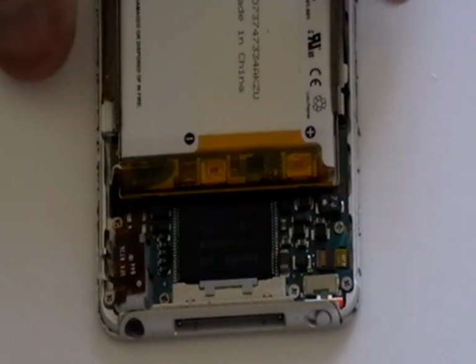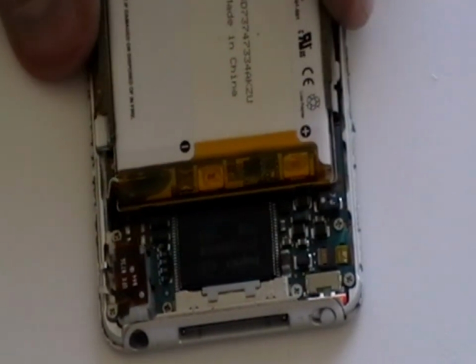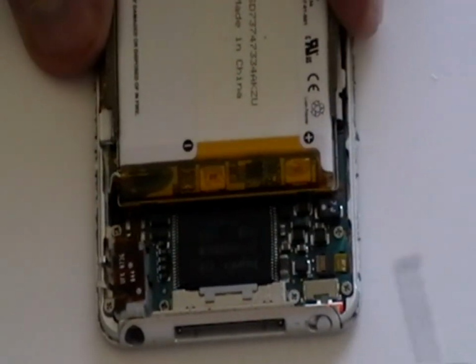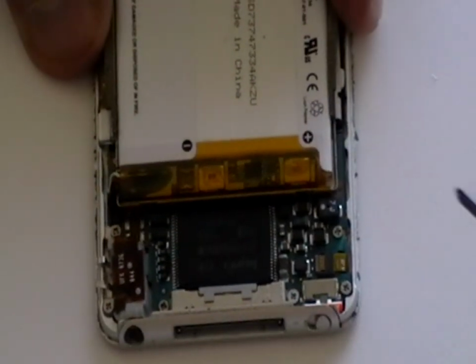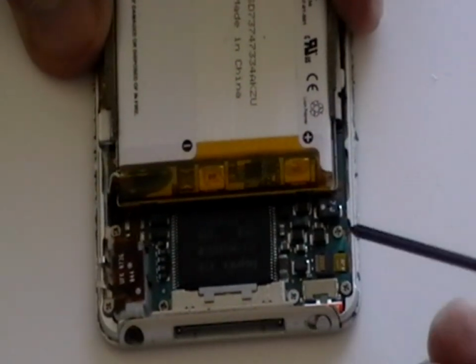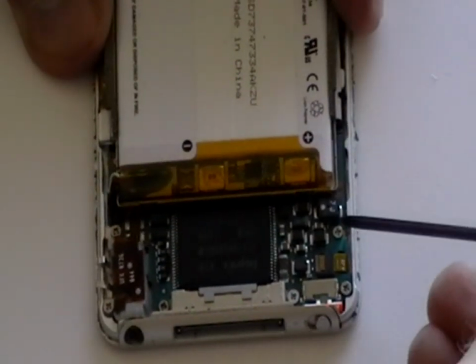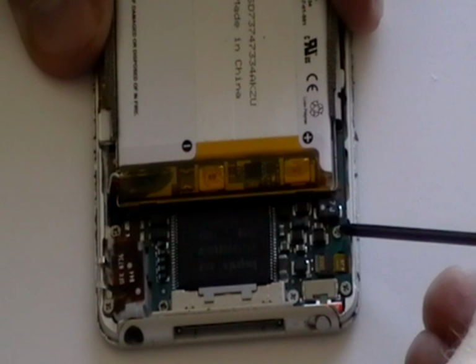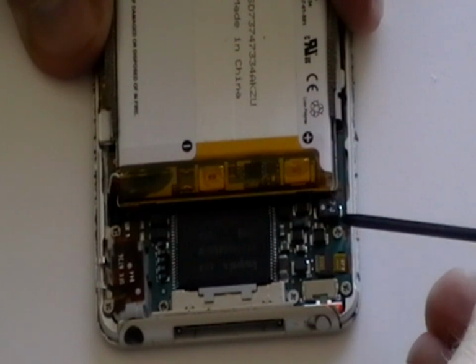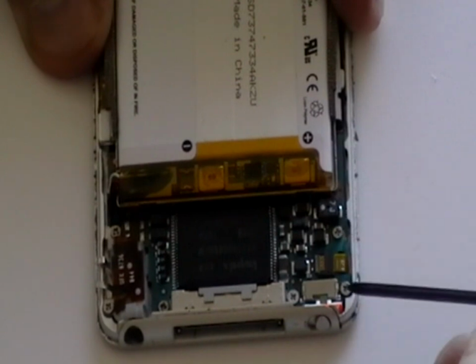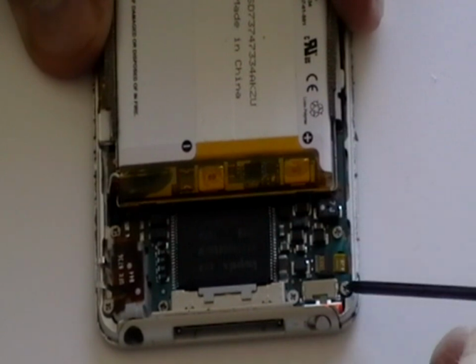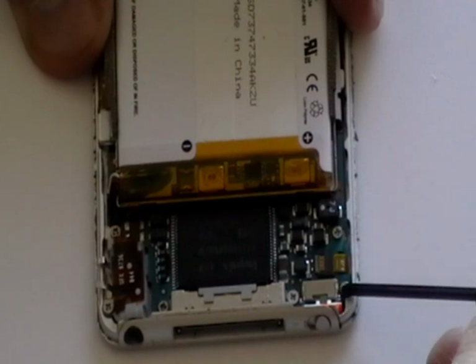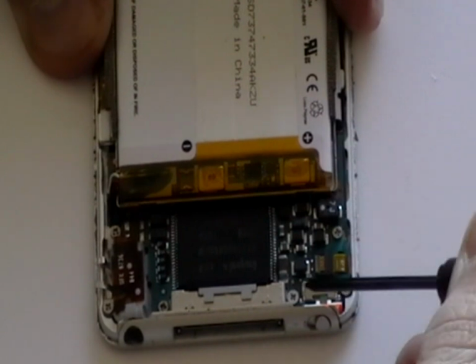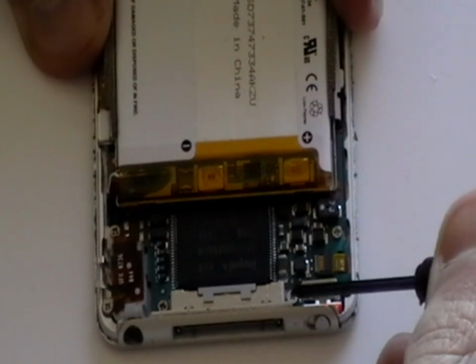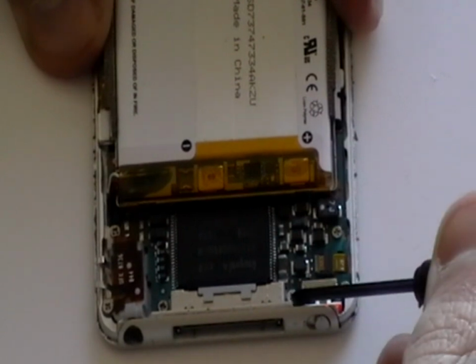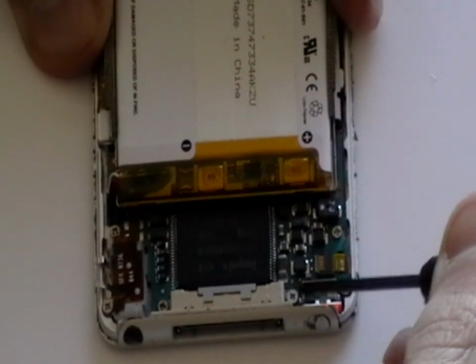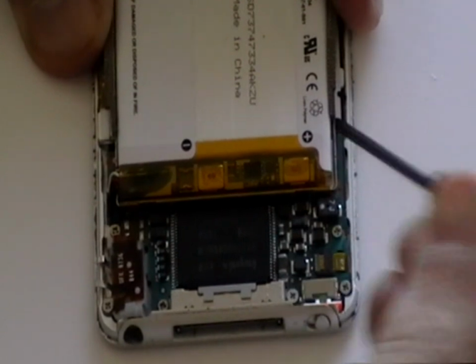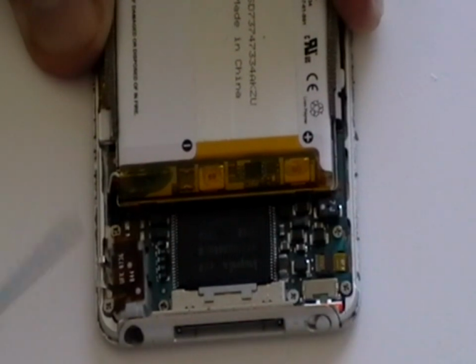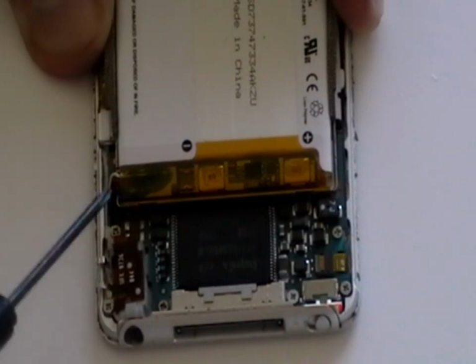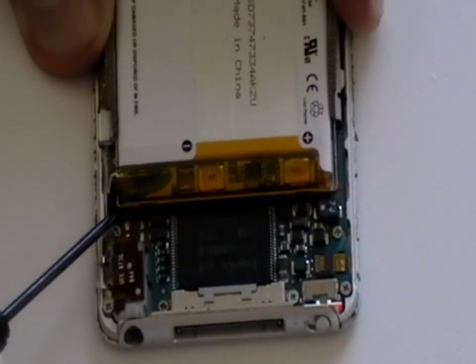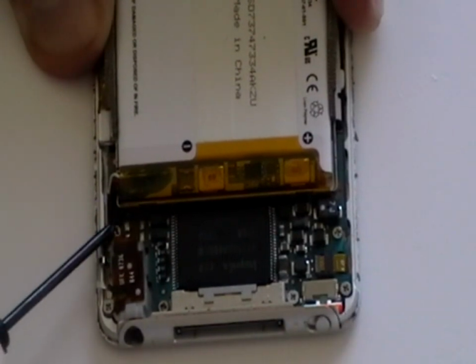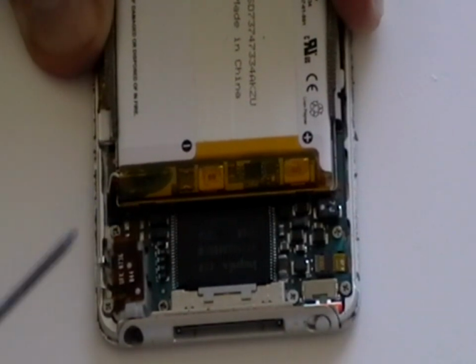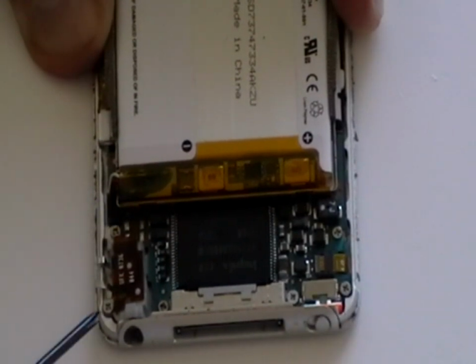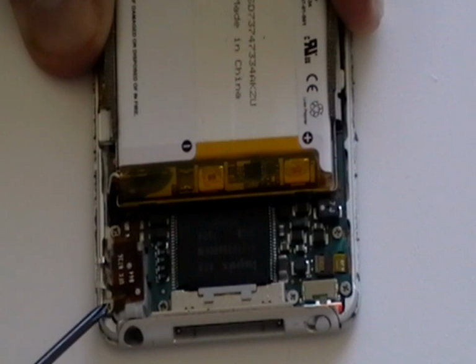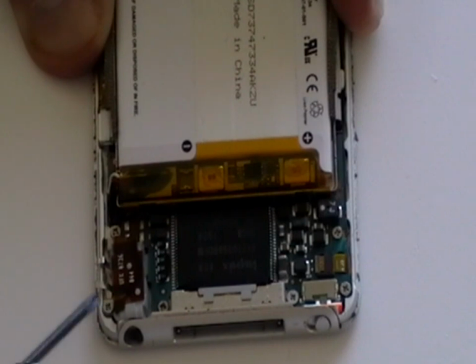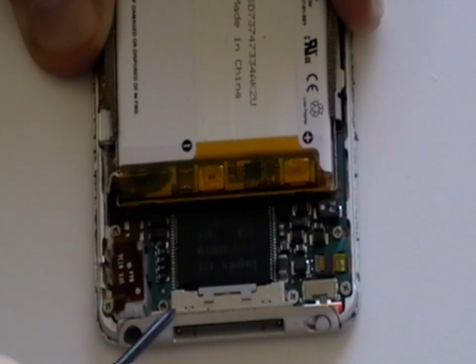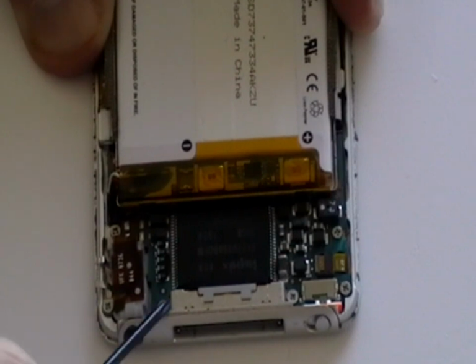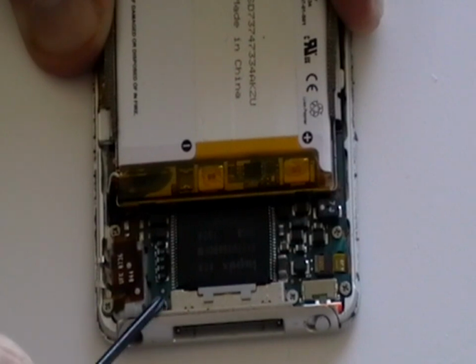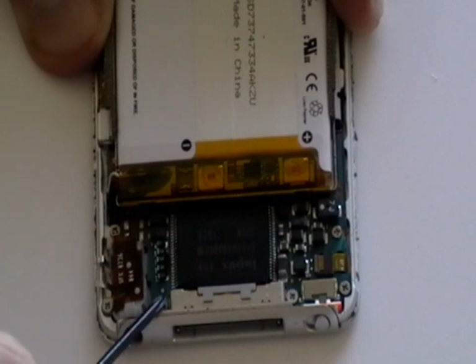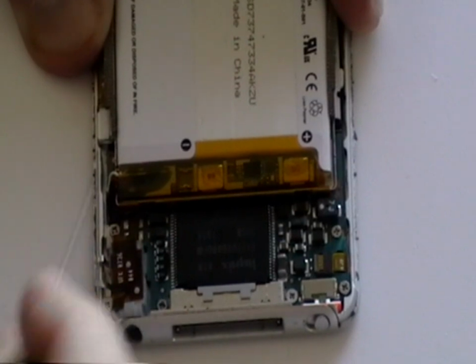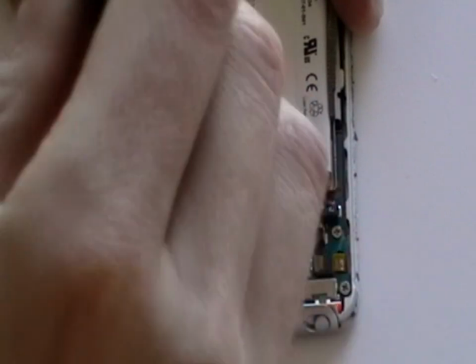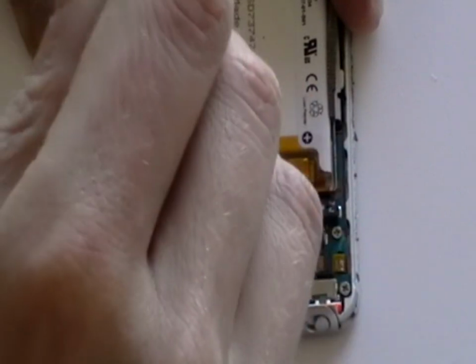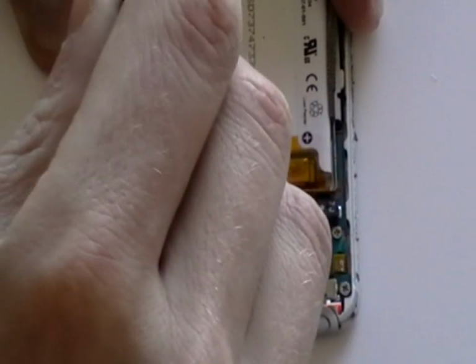Now we have removed the back cover from the iPod, we now have access to the six screws as being shown here now in the video. All six of these screws need to be removed.